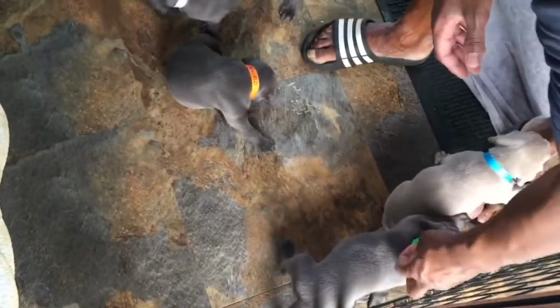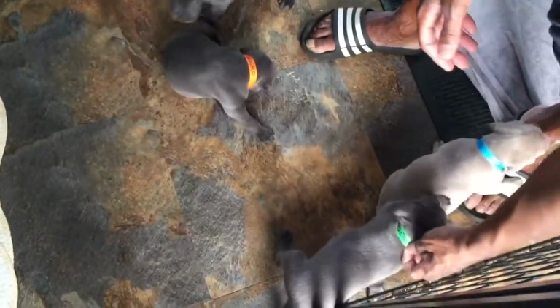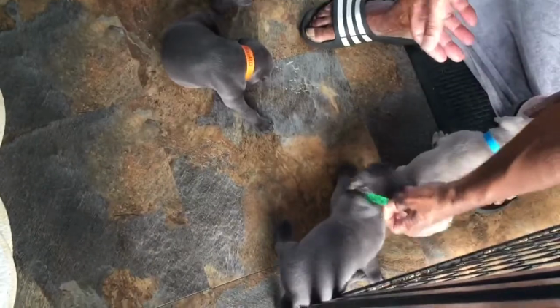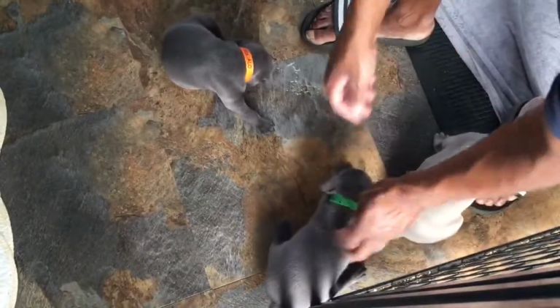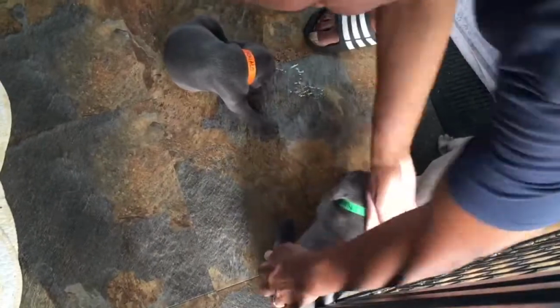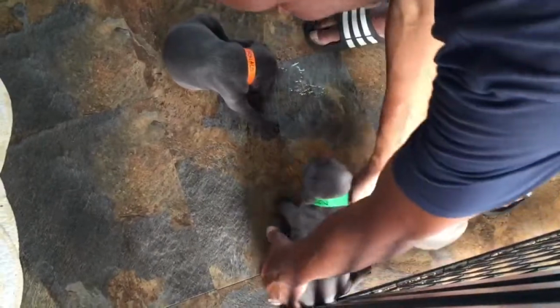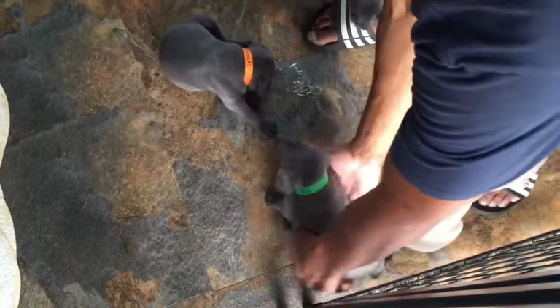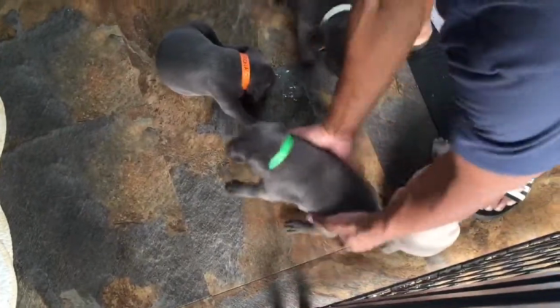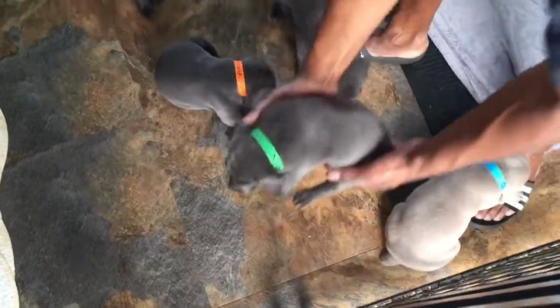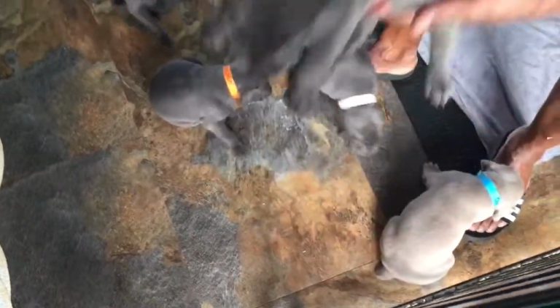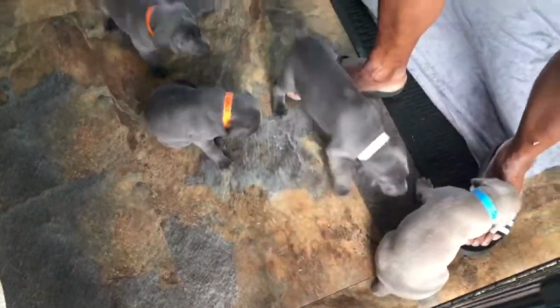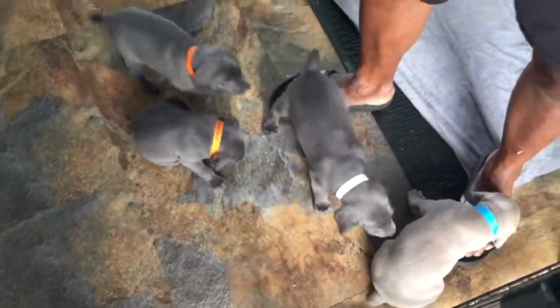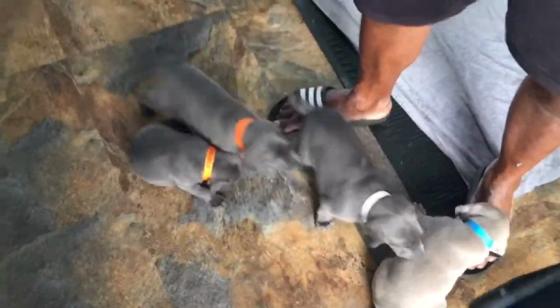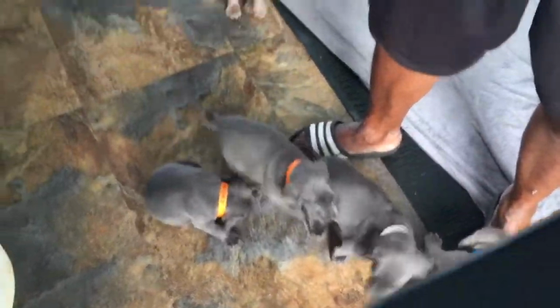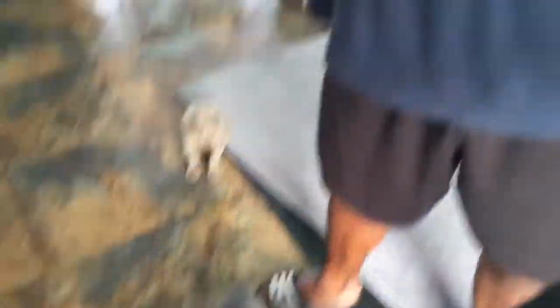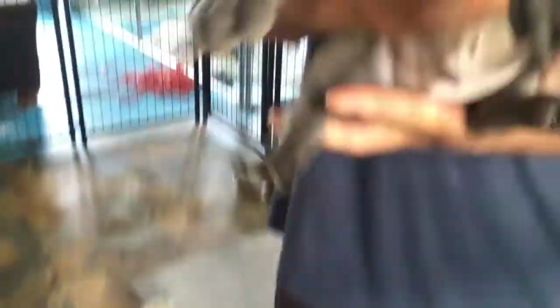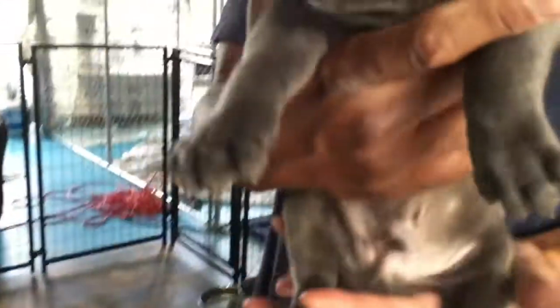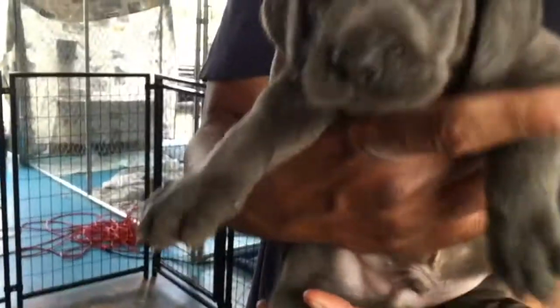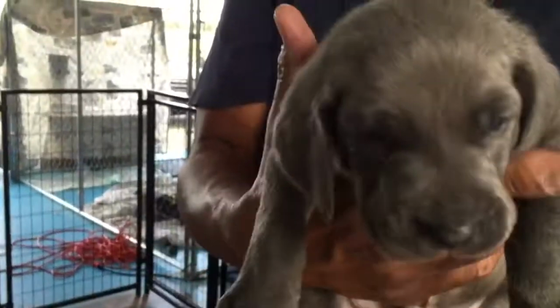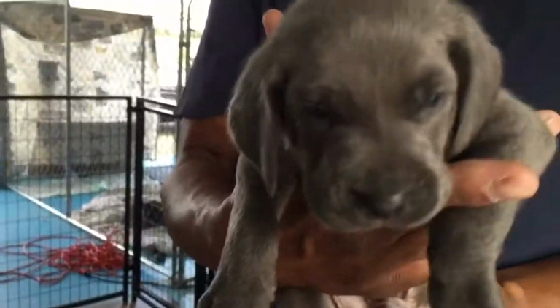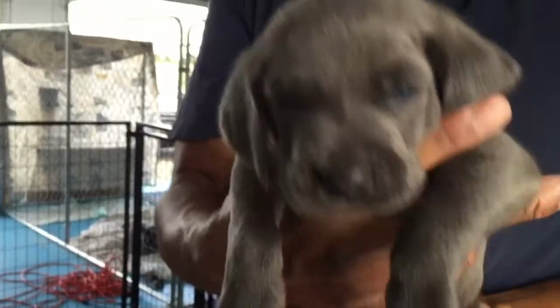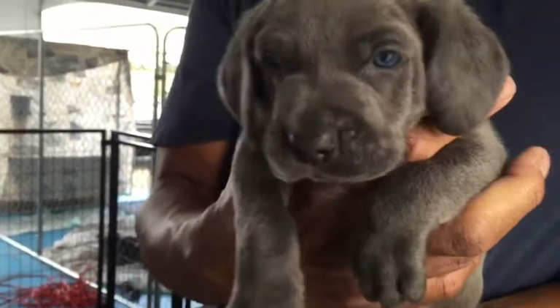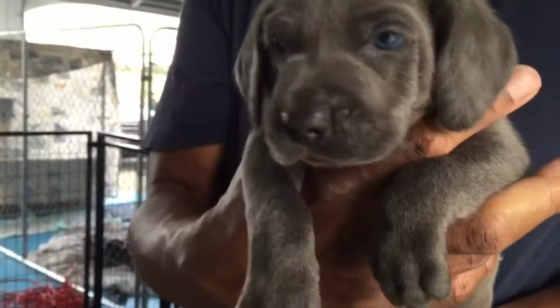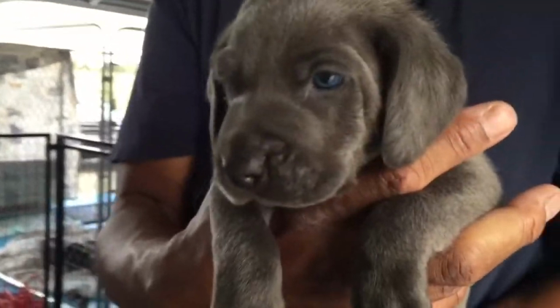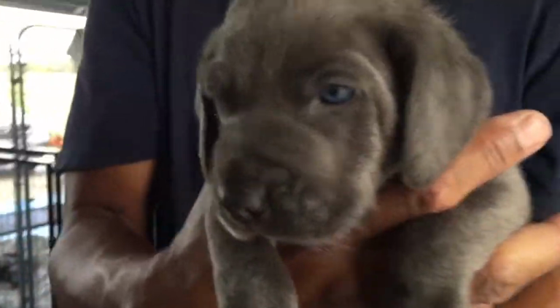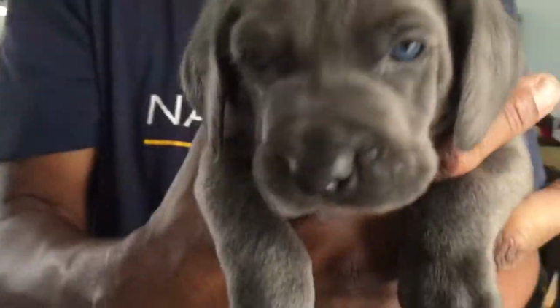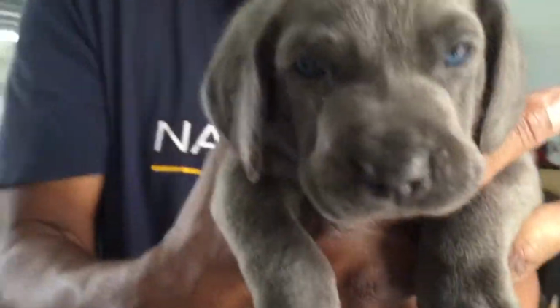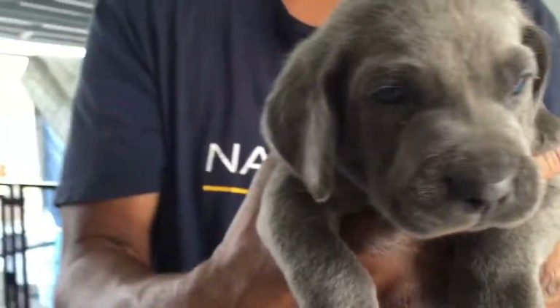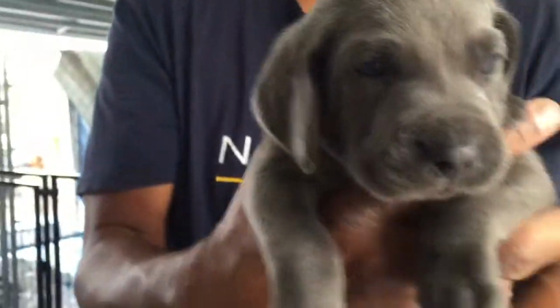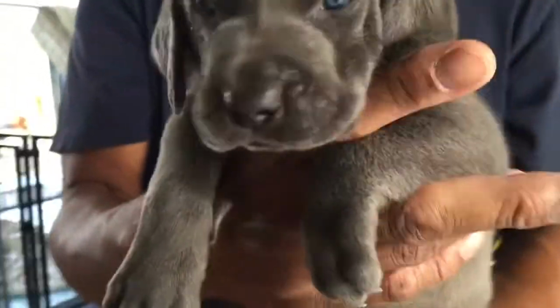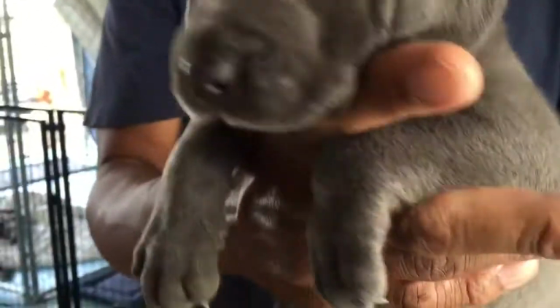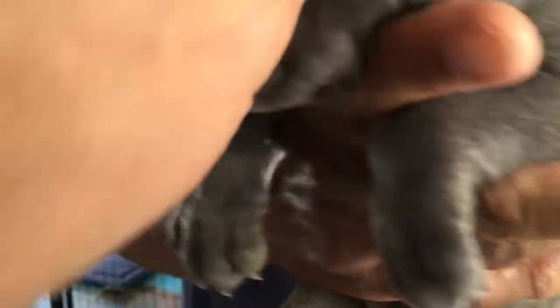Now we want to go with Aiden. Mr. Aiden. He's going to be in green. Hey cutie.